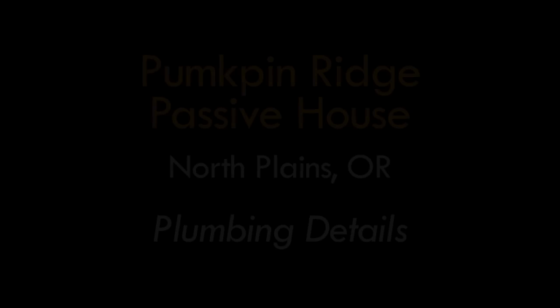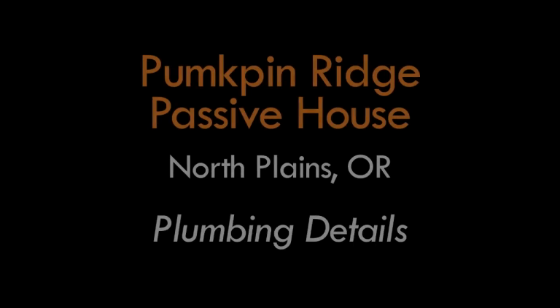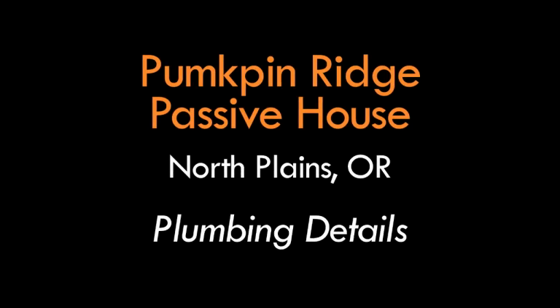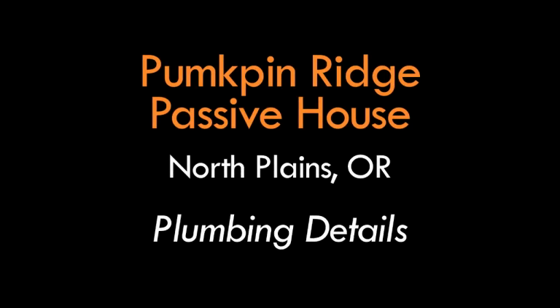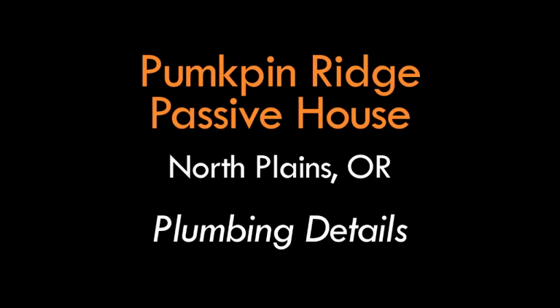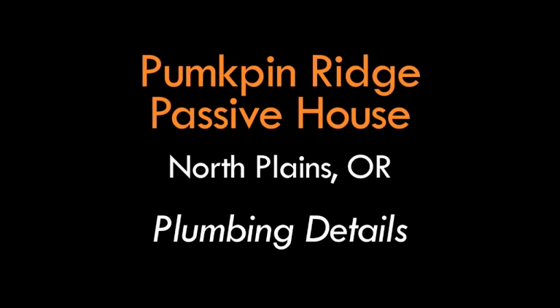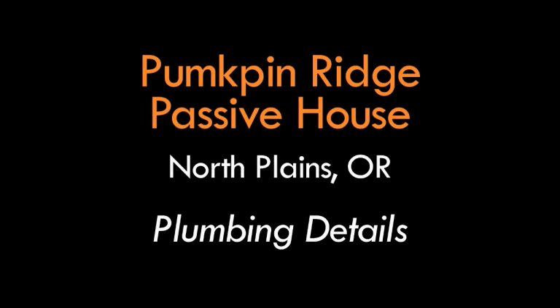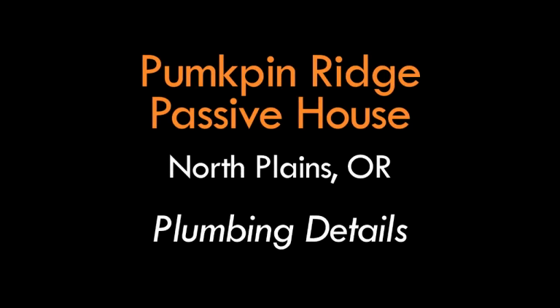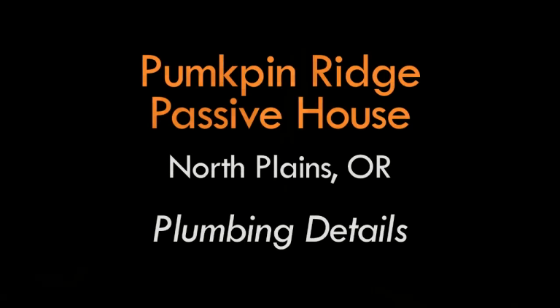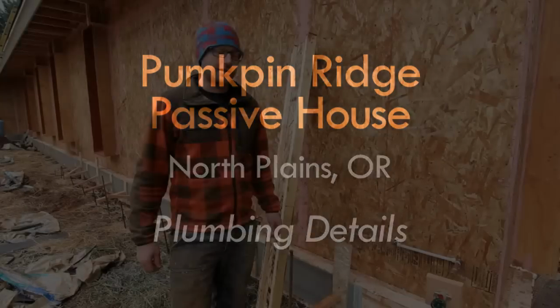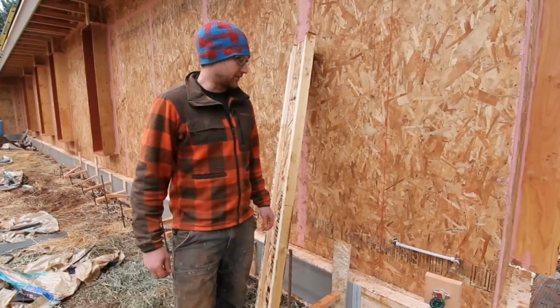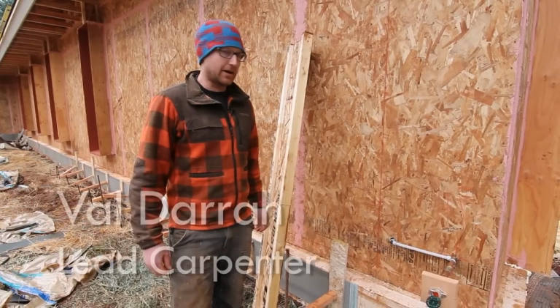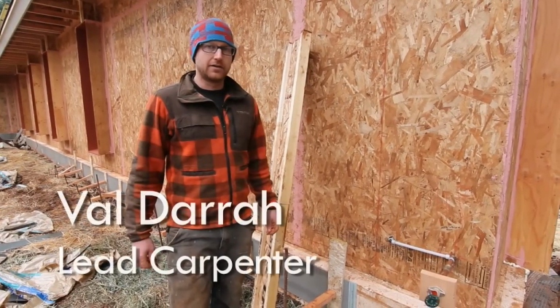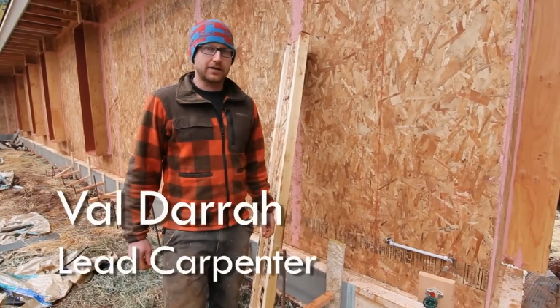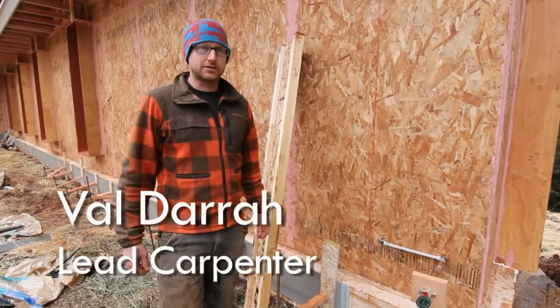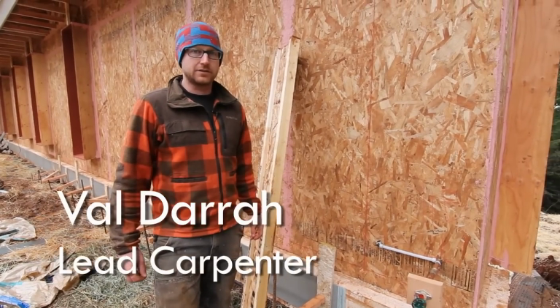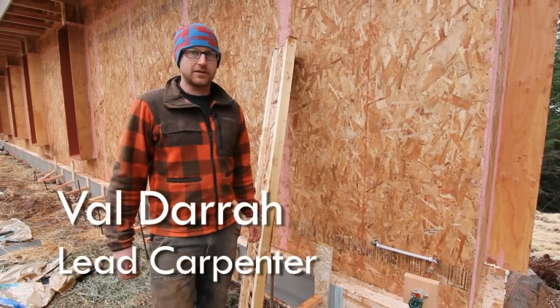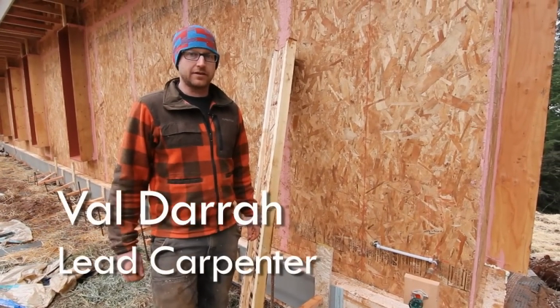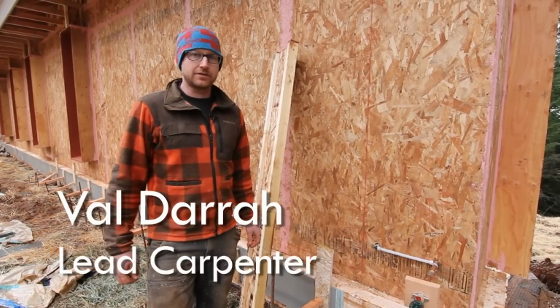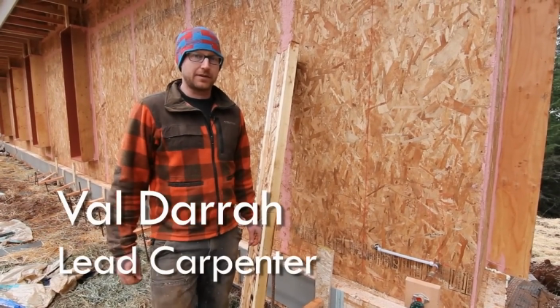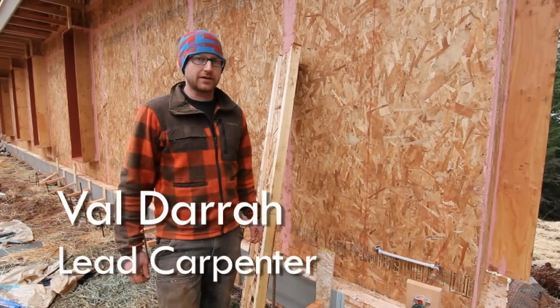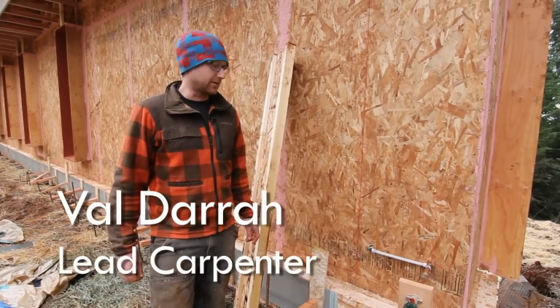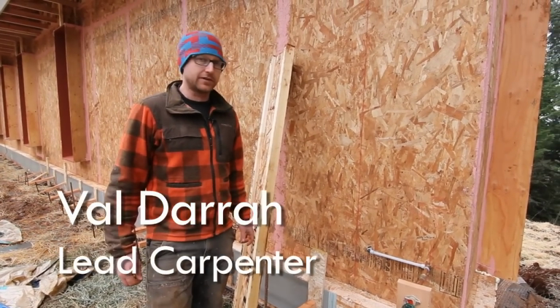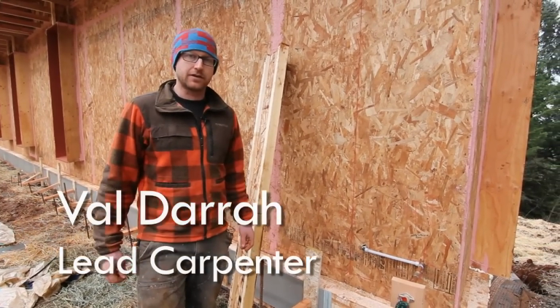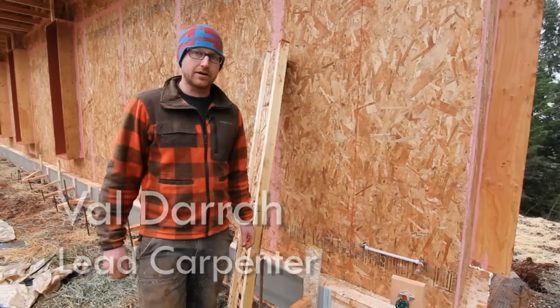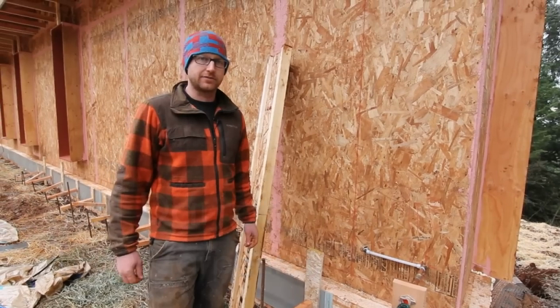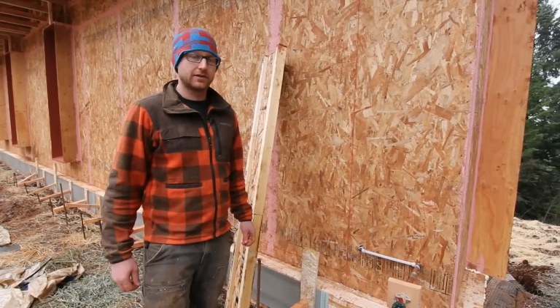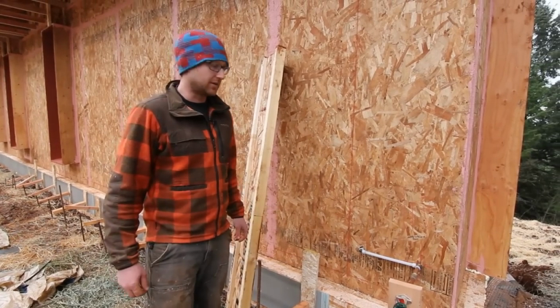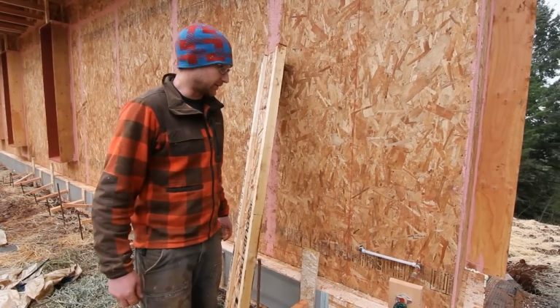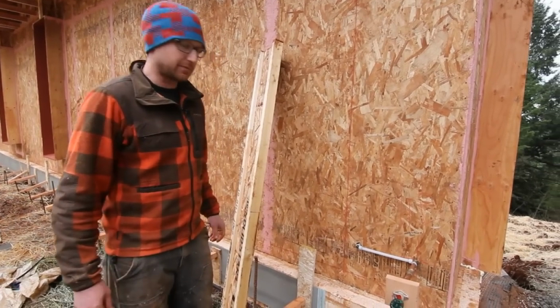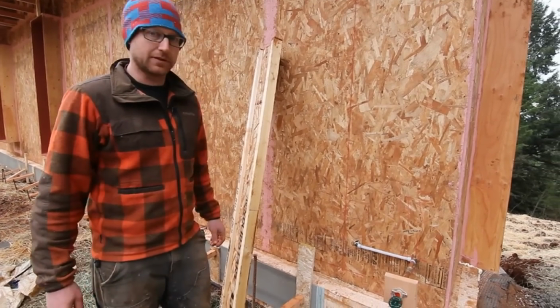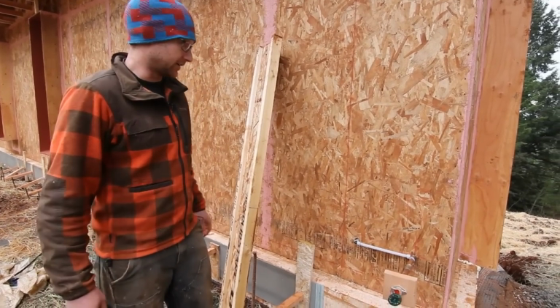I'm Val with Hammer in Hand, out here at the Pumpkin Ridge Passive House to talk a little bit about mechanical systems and how they interface with the passive house and how they interface with our air barrier specifically, as we look at this piece of plumbing out here.